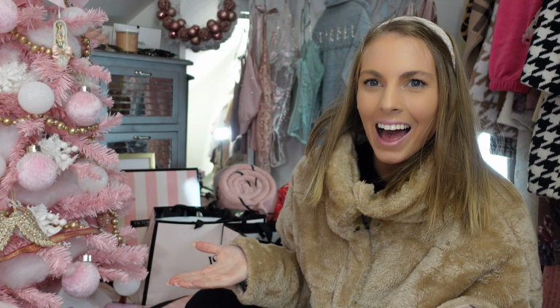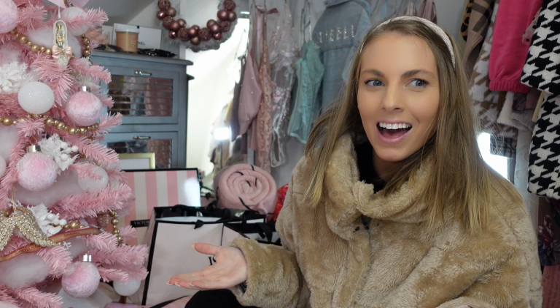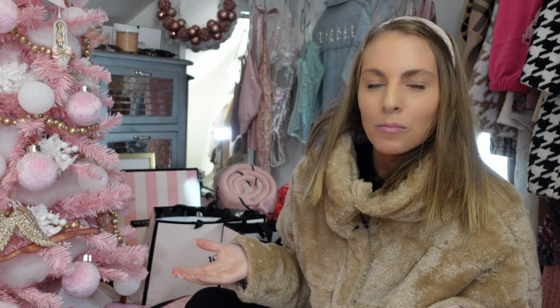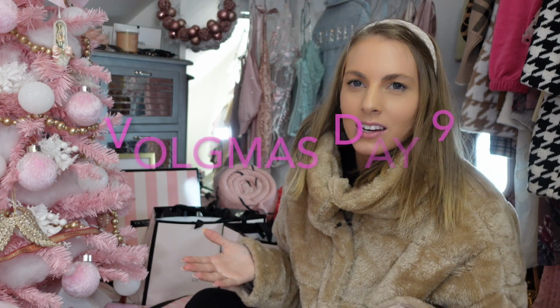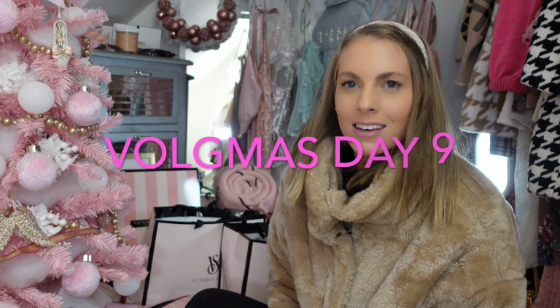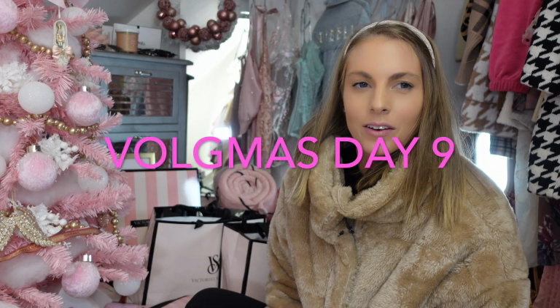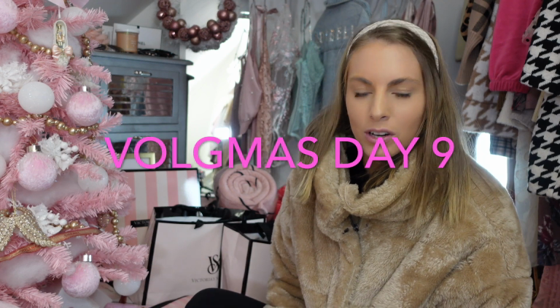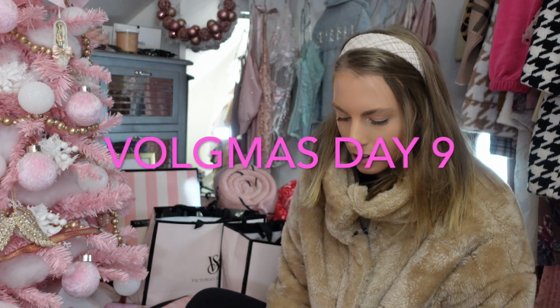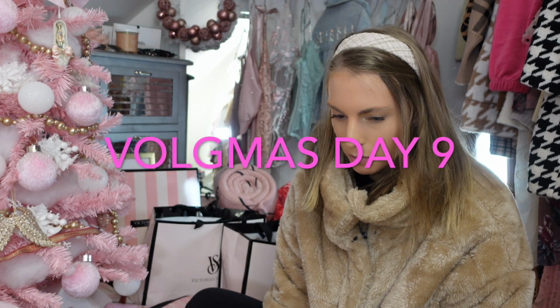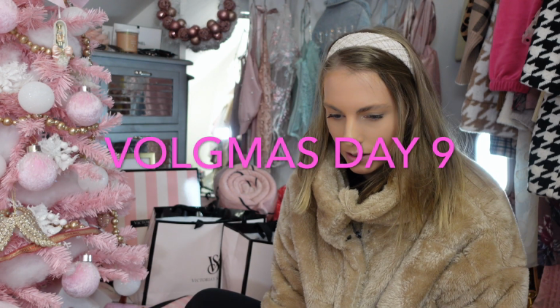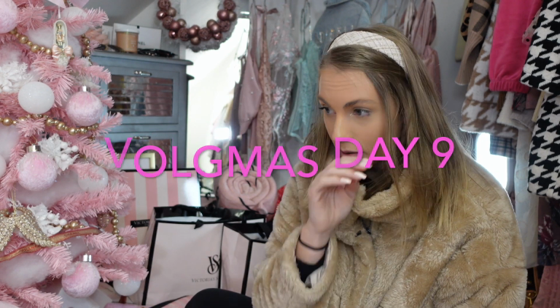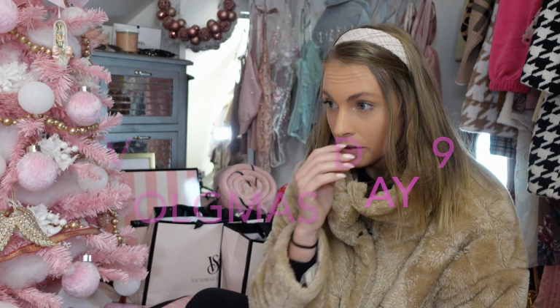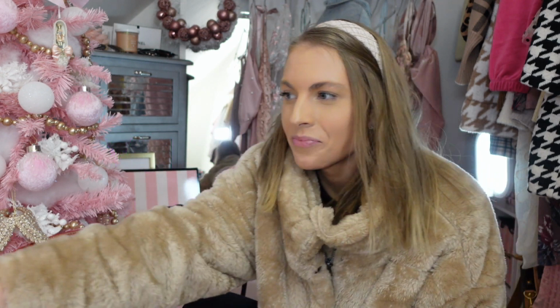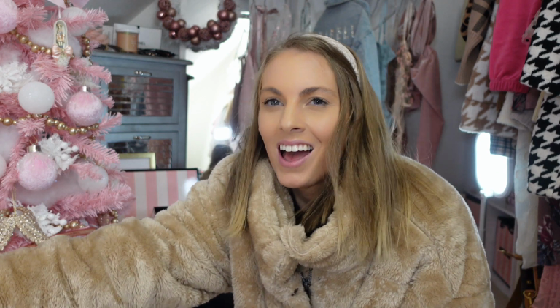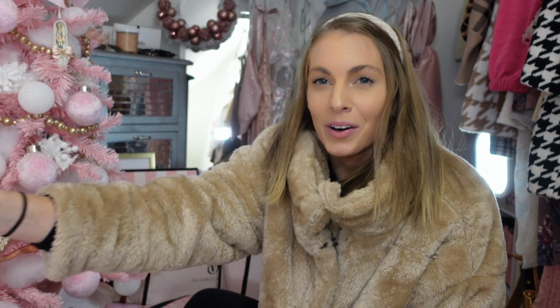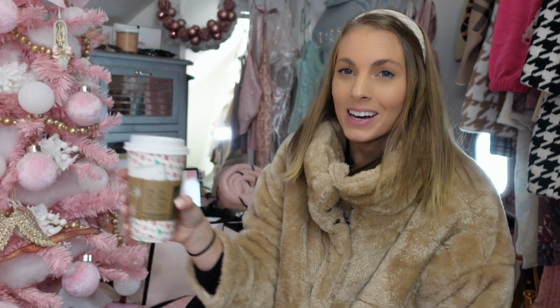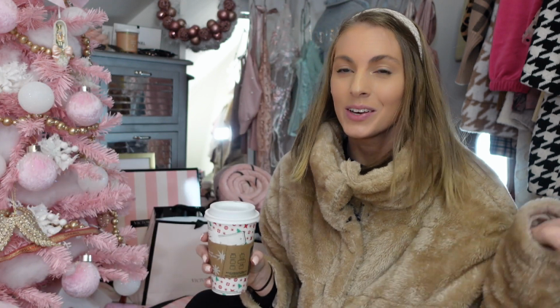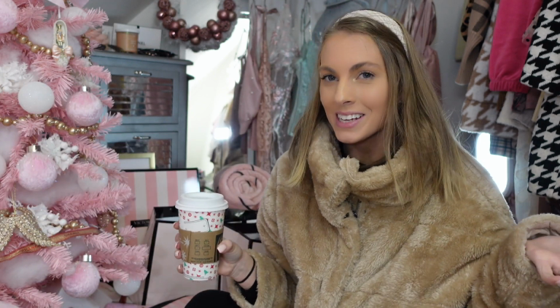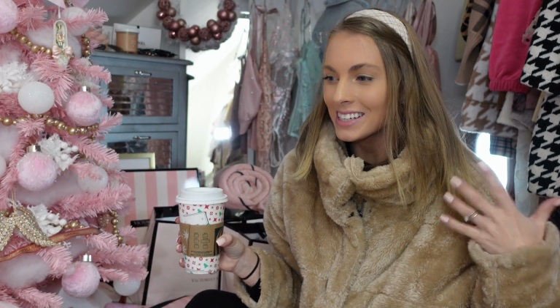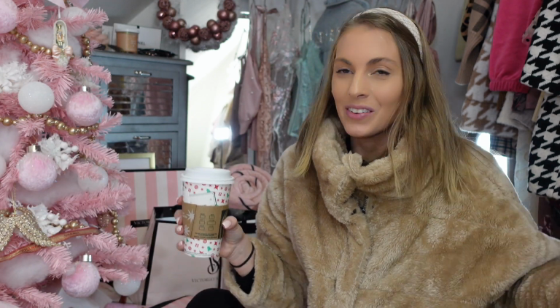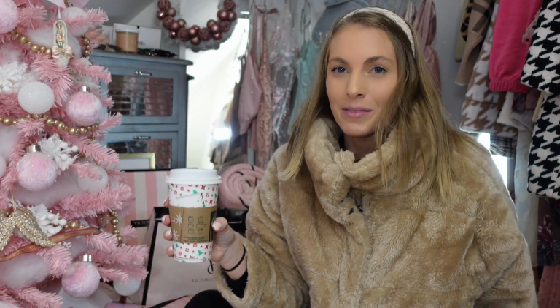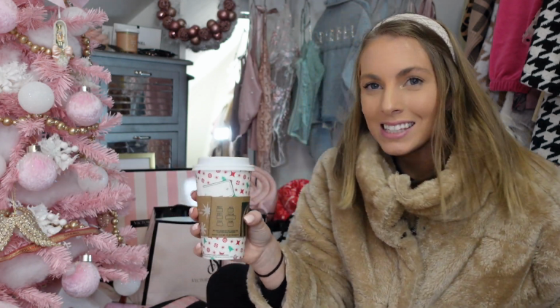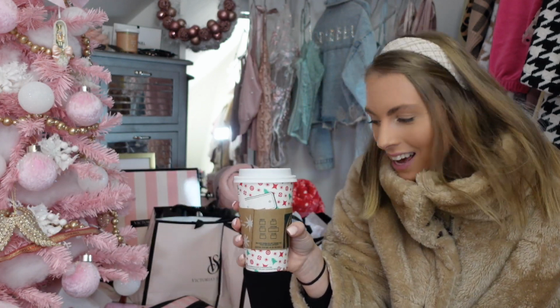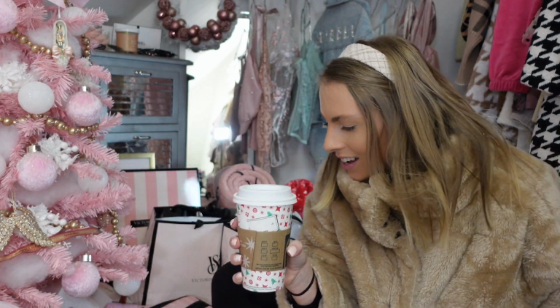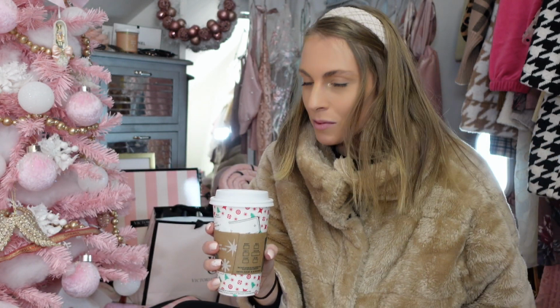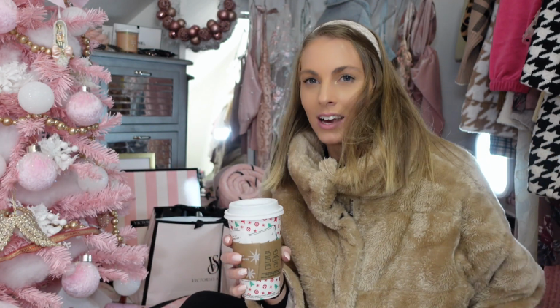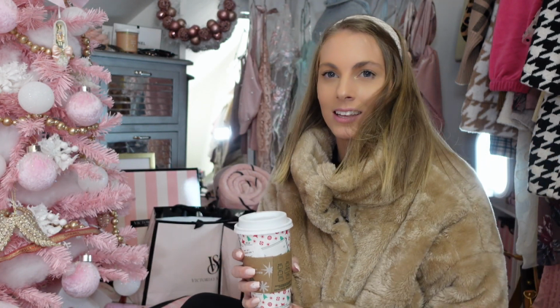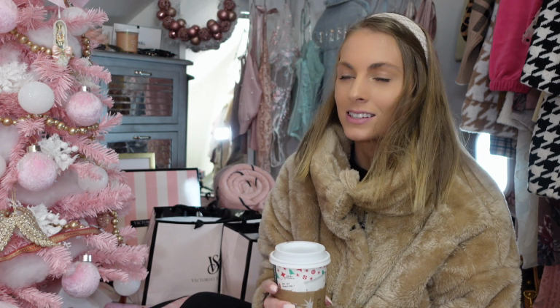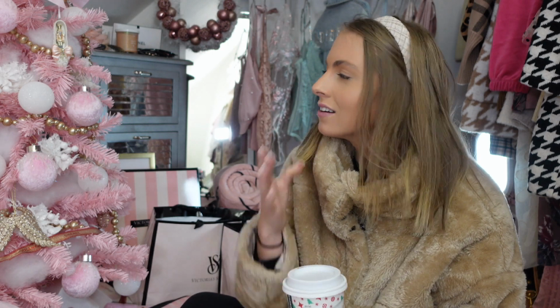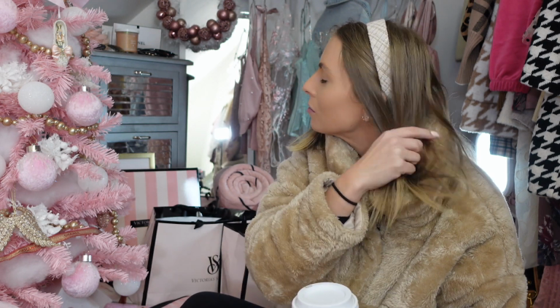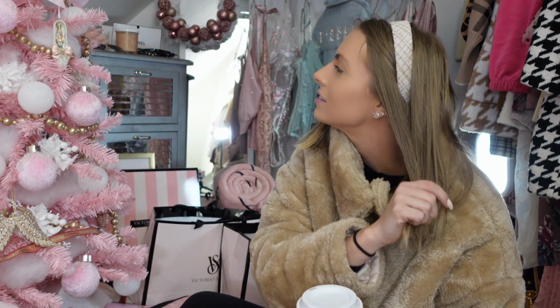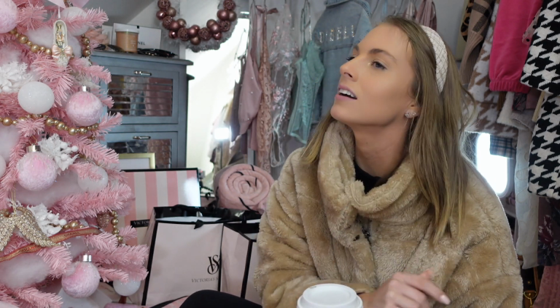My dog was looking at me like, 'Mom, what are you doing, are you filming?' Welcome back to my channel — this is Vlogmas Day Nine! I am vlogging the day of Vlogmas Day Nine.